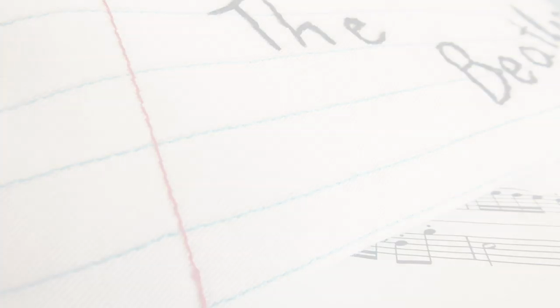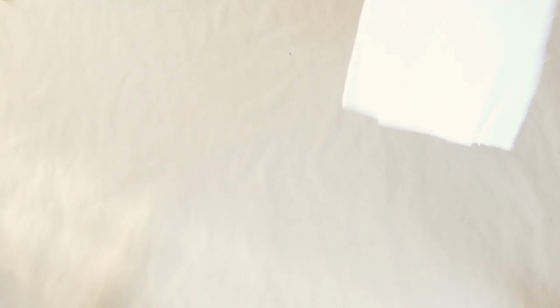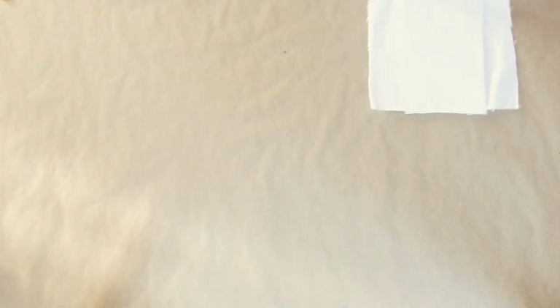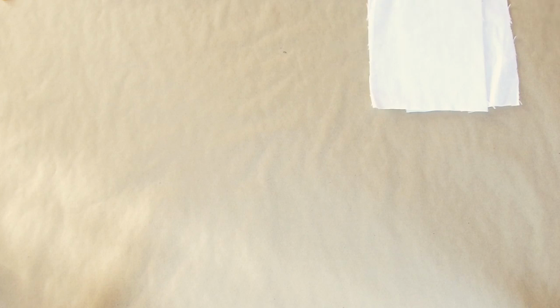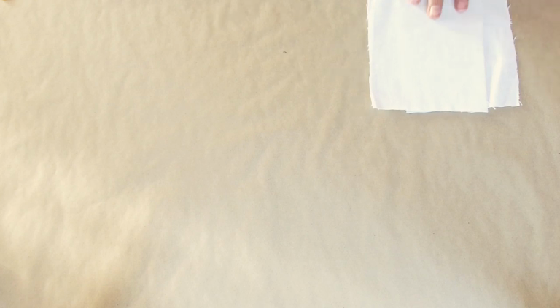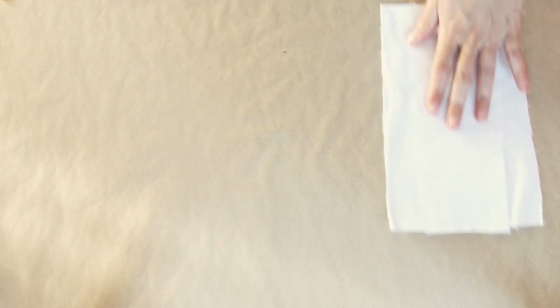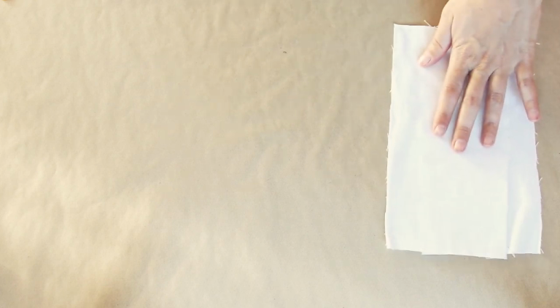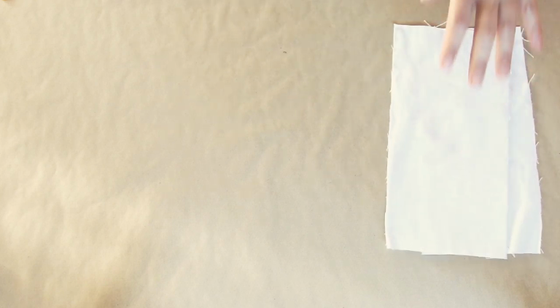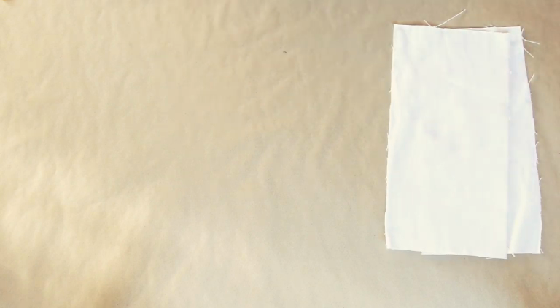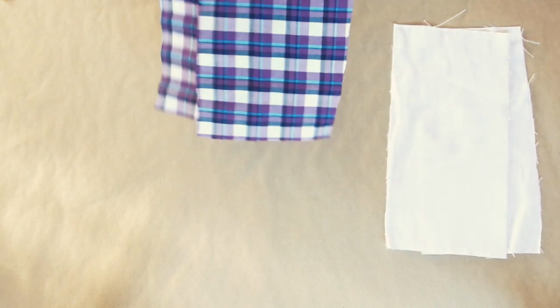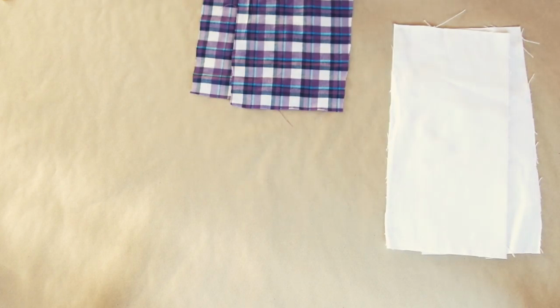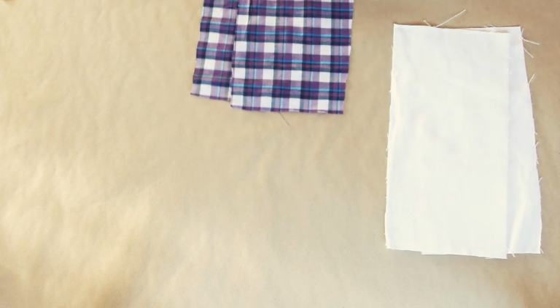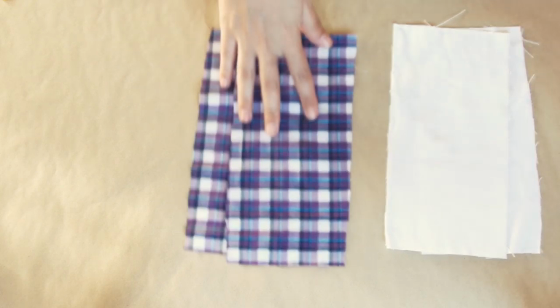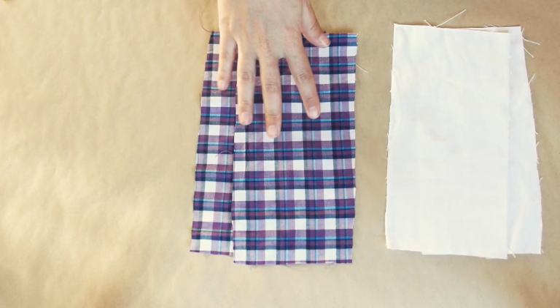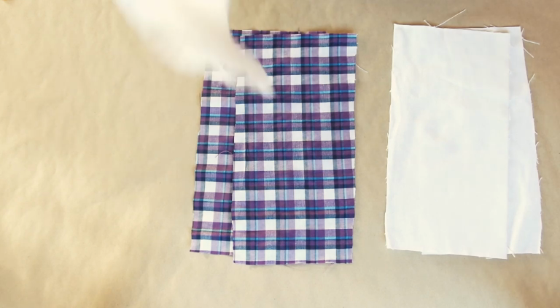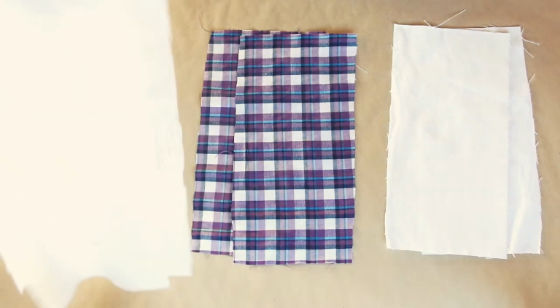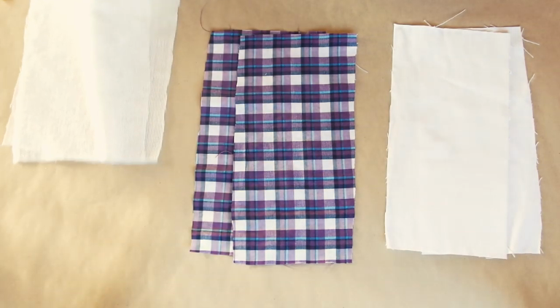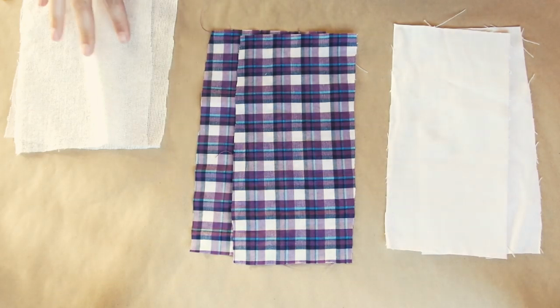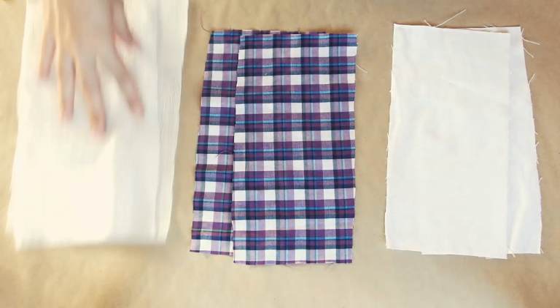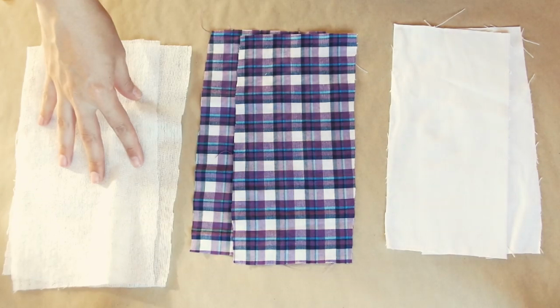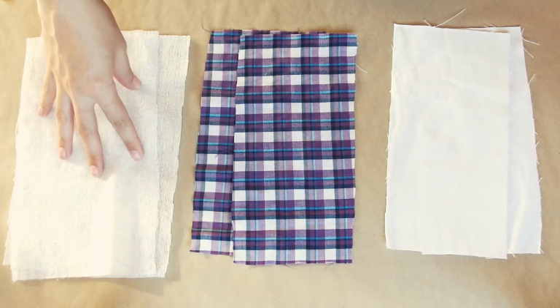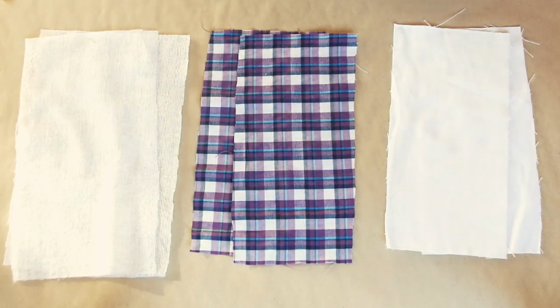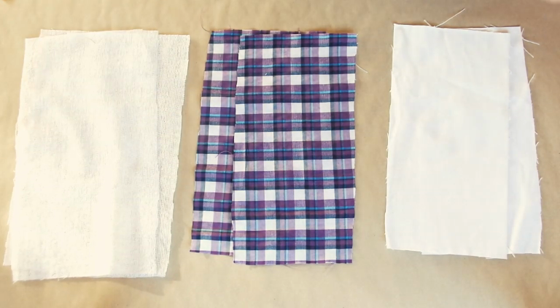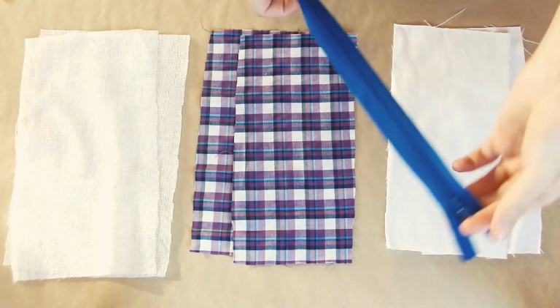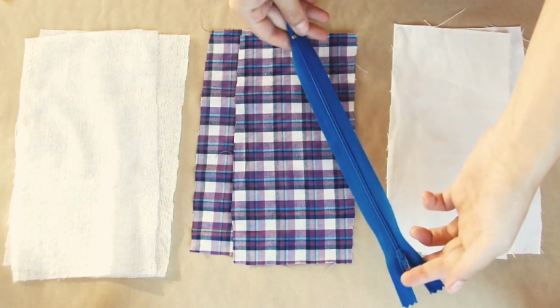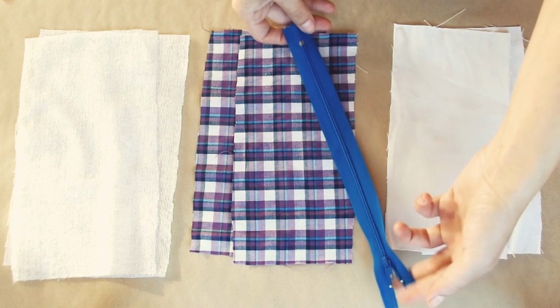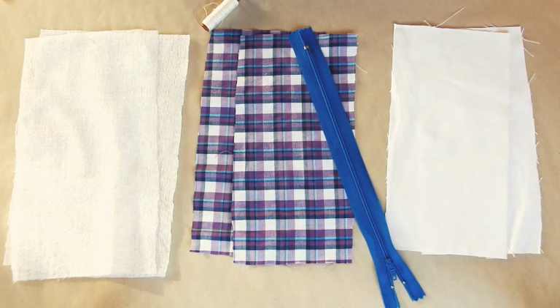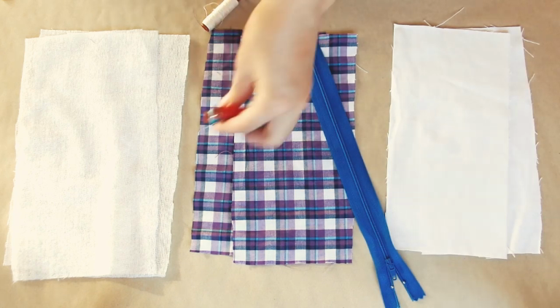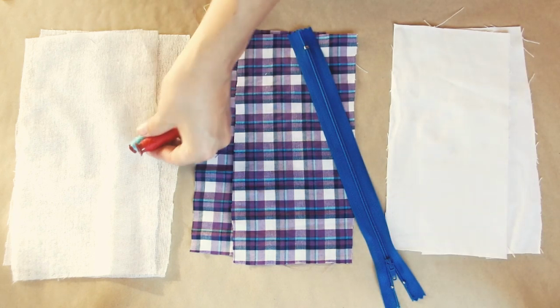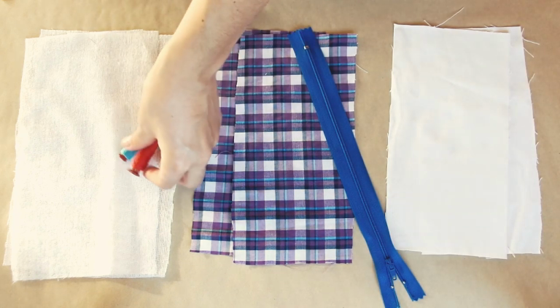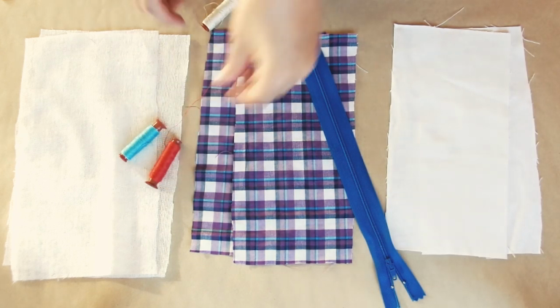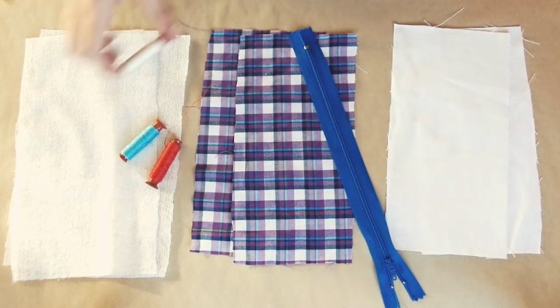The materials you'll need: two rectangular pieces of any semi-thick fabric, two pieces of lining and two of fusible netting, a zipper, blue, red, and coordinating thread, a ruler, and a marking tool.